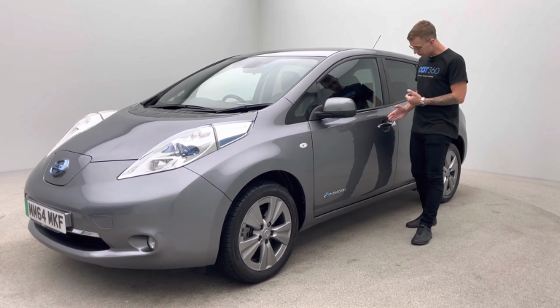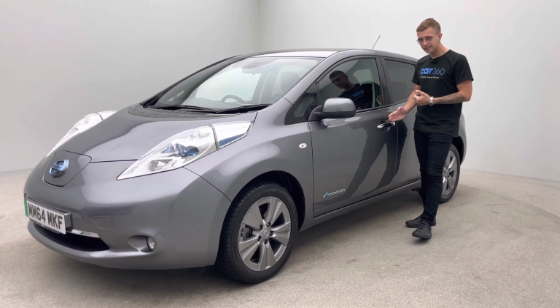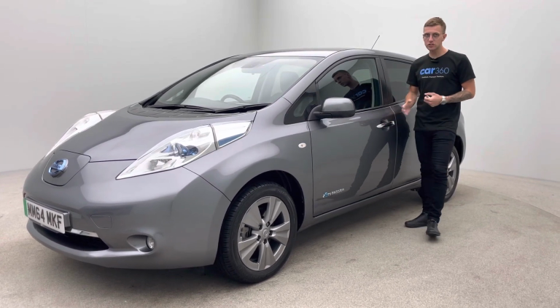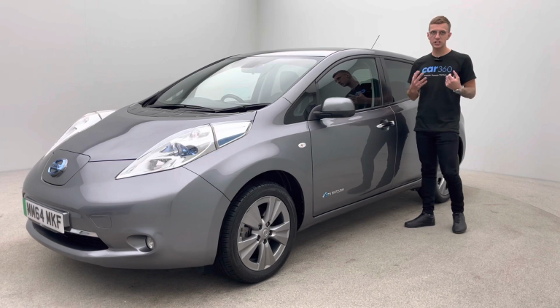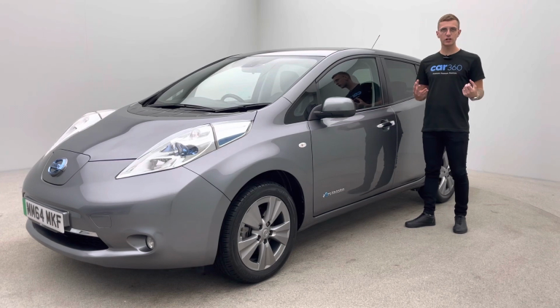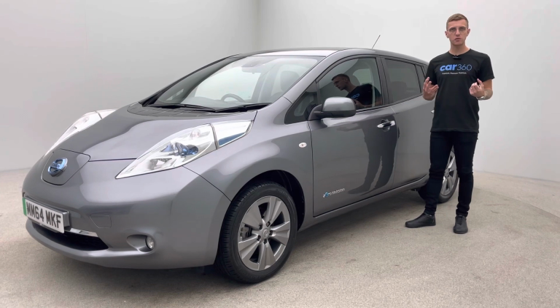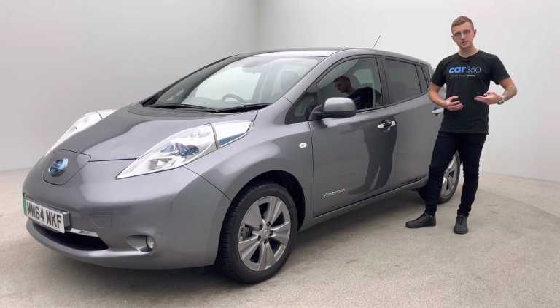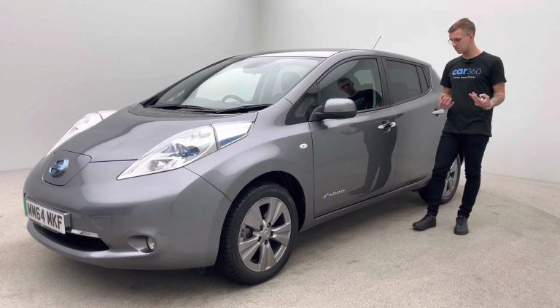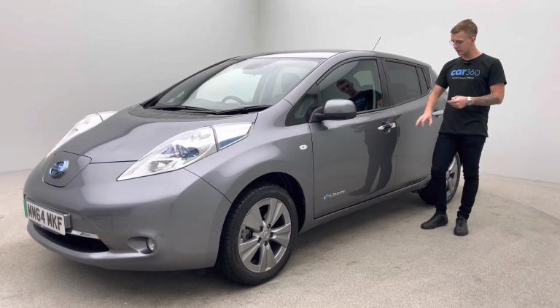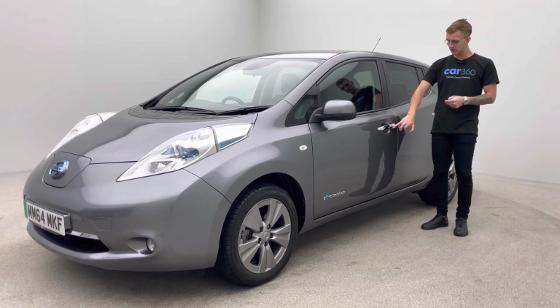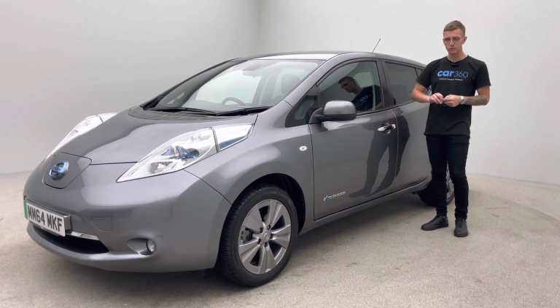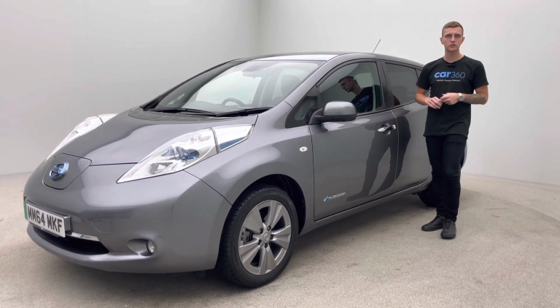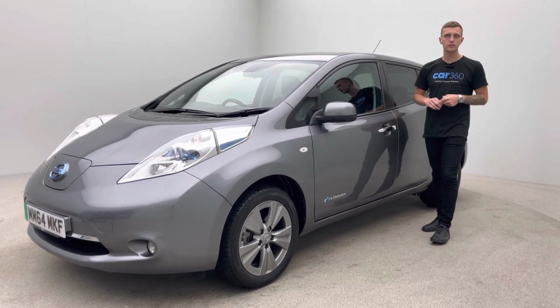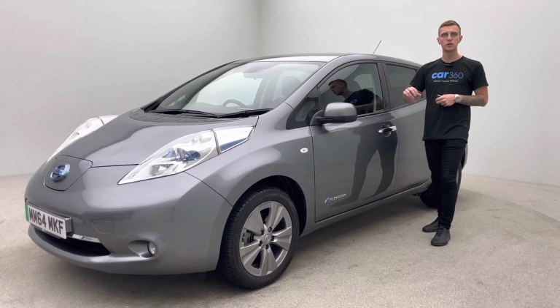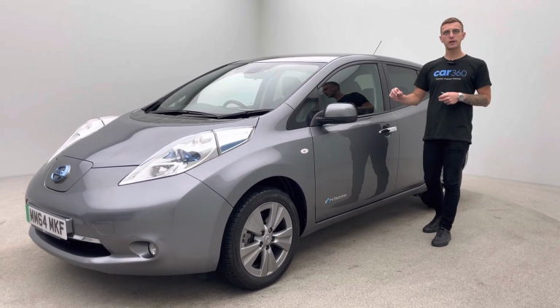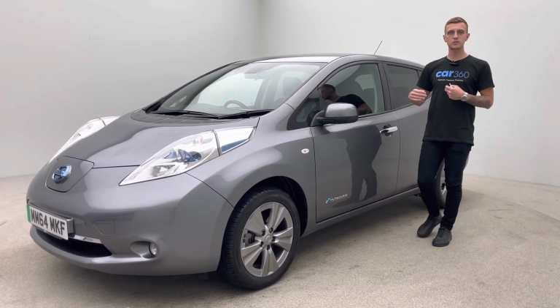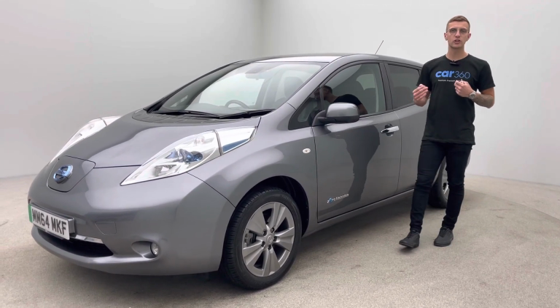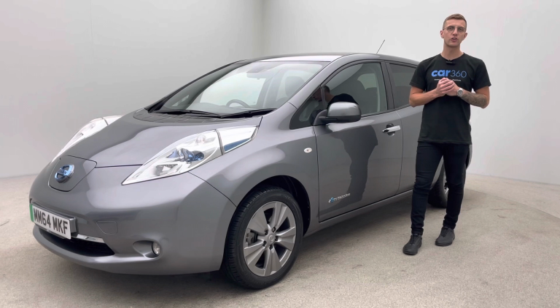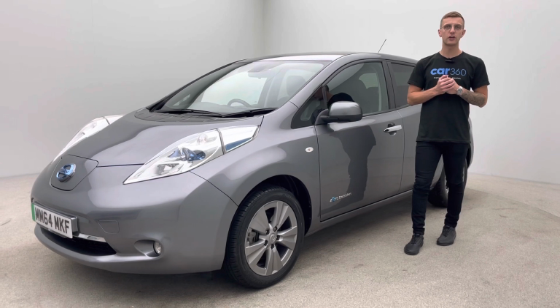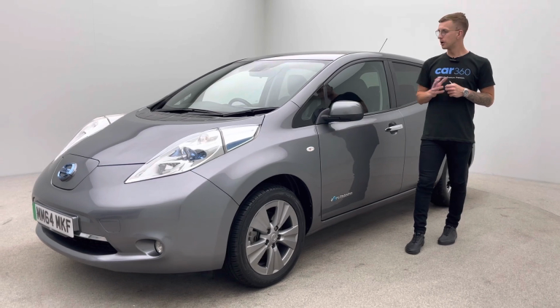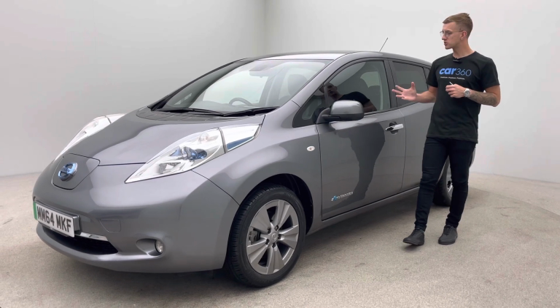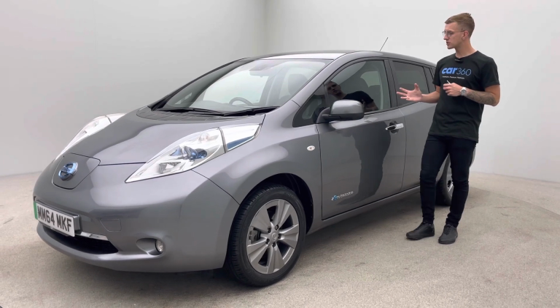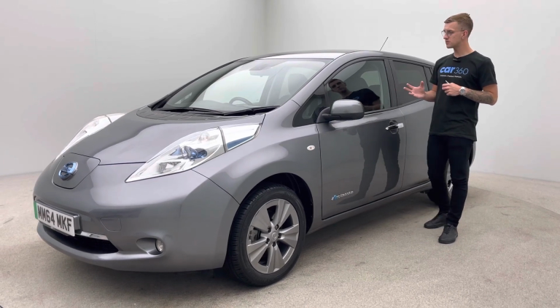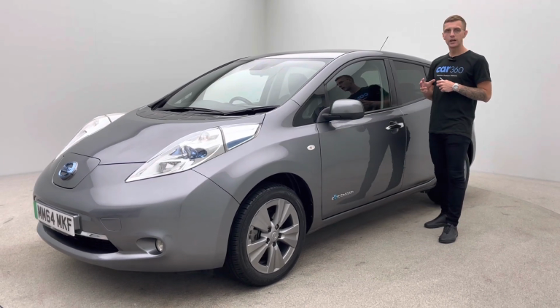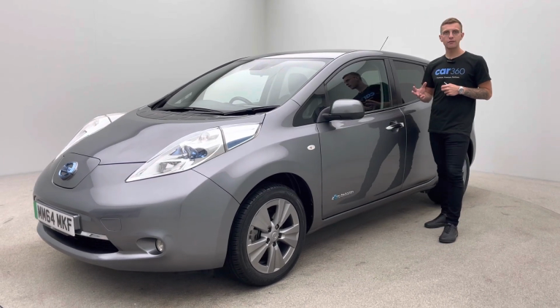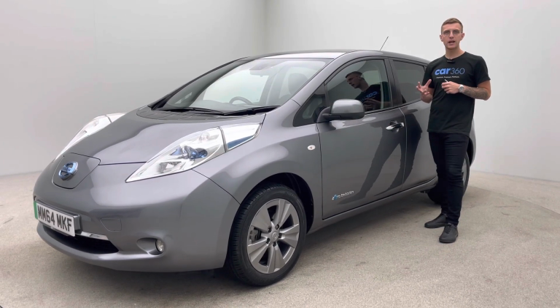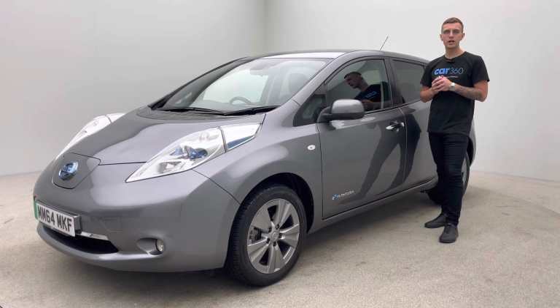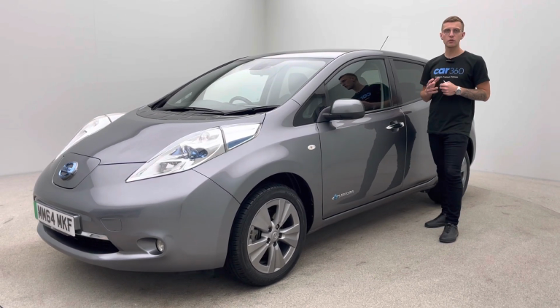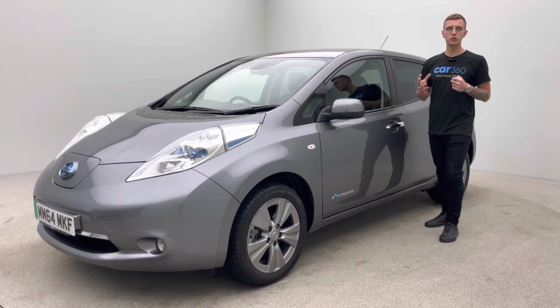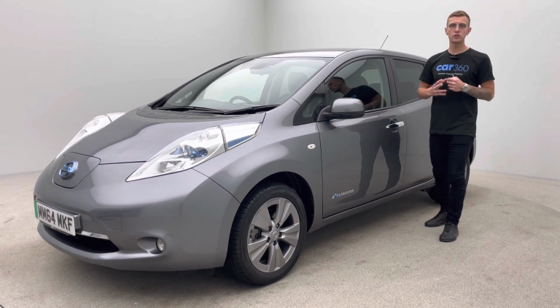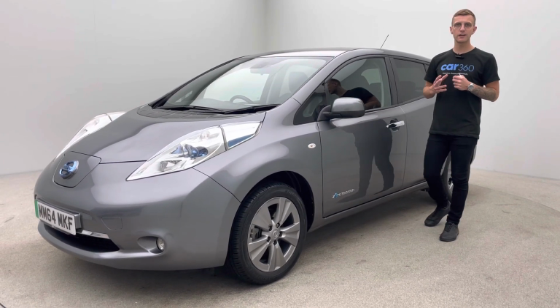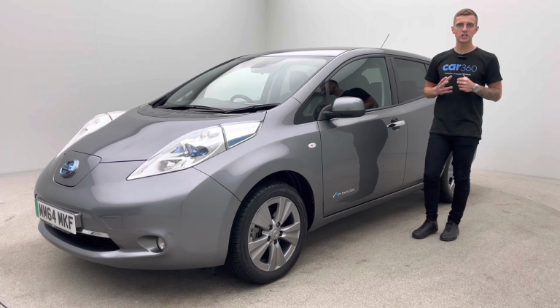Comfort access — so as long as your keys are in close proximity, just approach the vehicle, there are little buttons on the door handle to lock and unlock the car. It also features a Bose sound system, FM/AM radio, Bluetooth, and navigation.